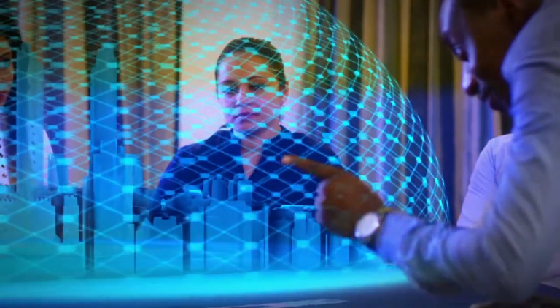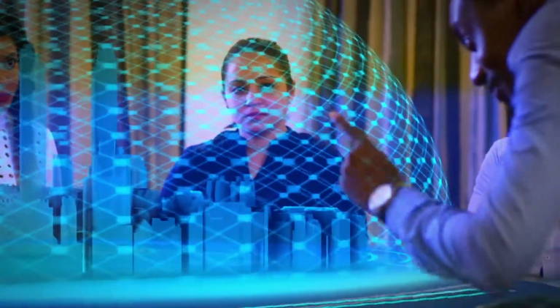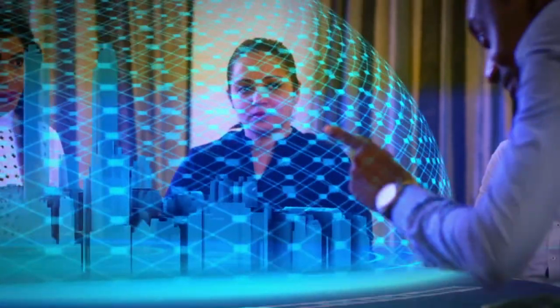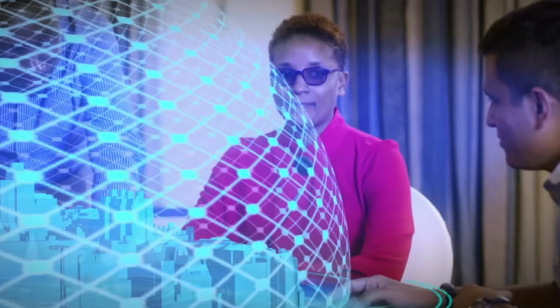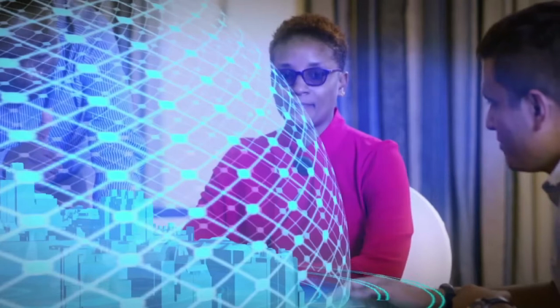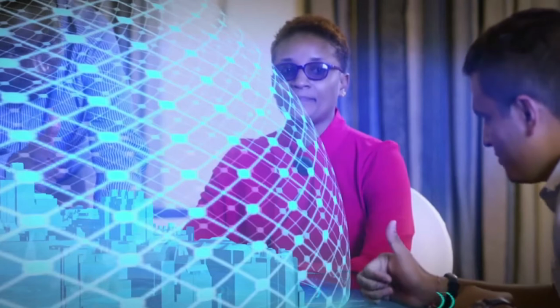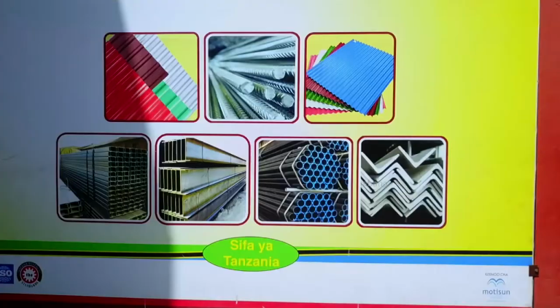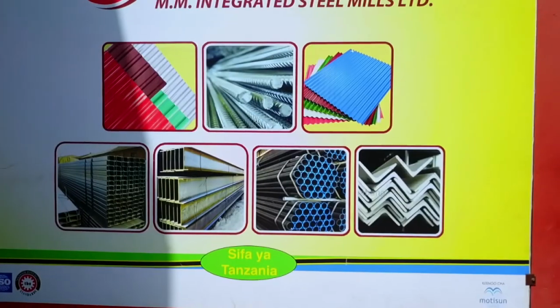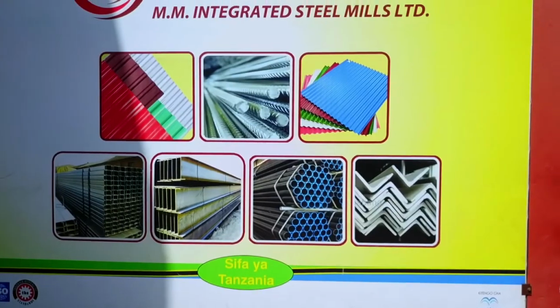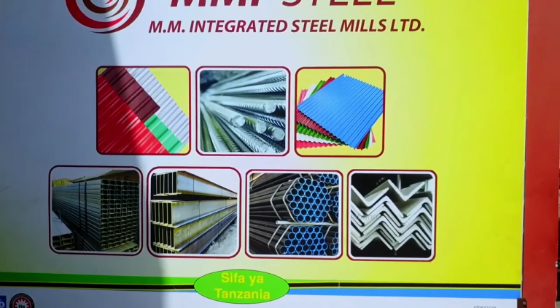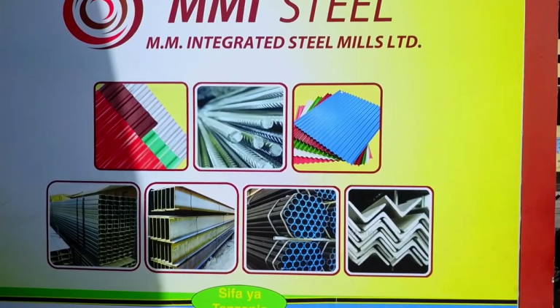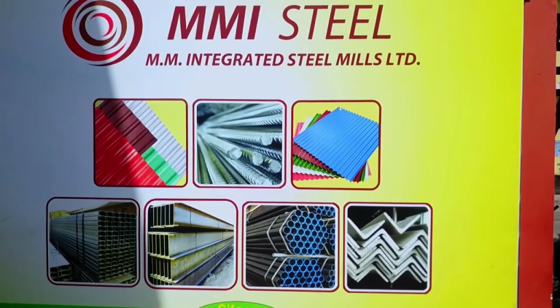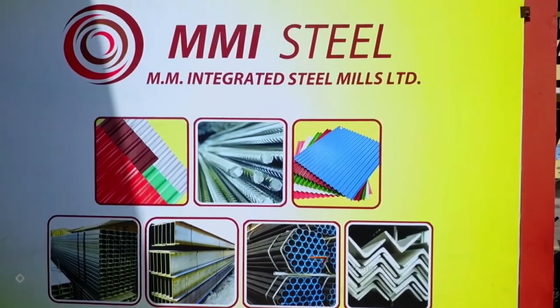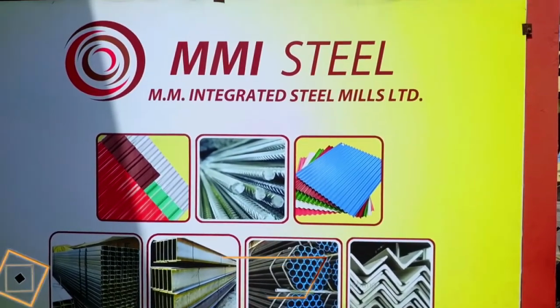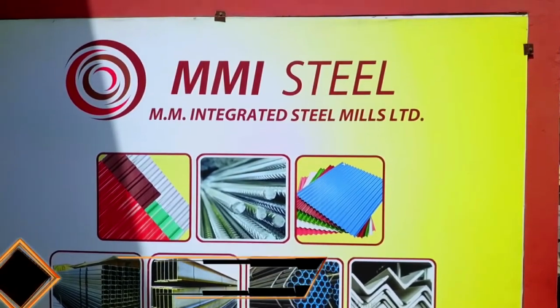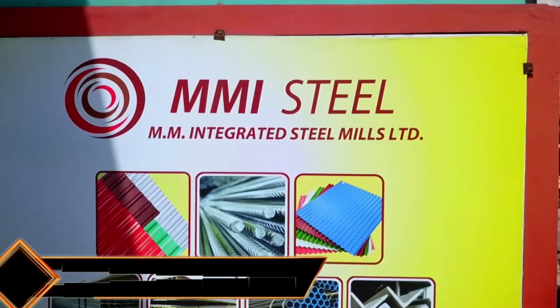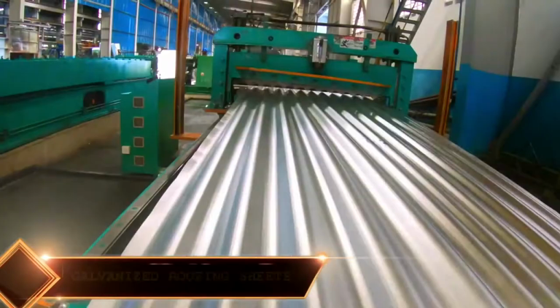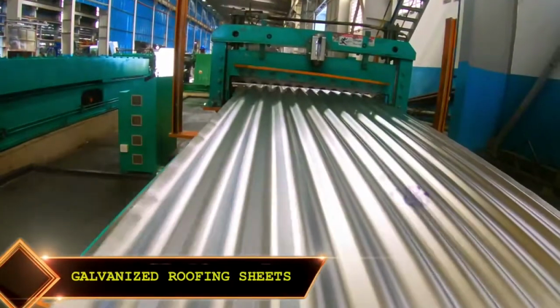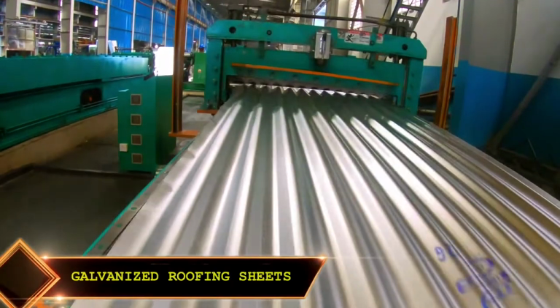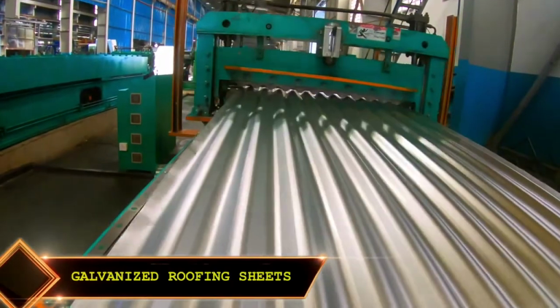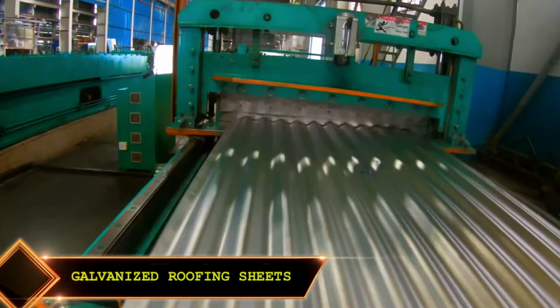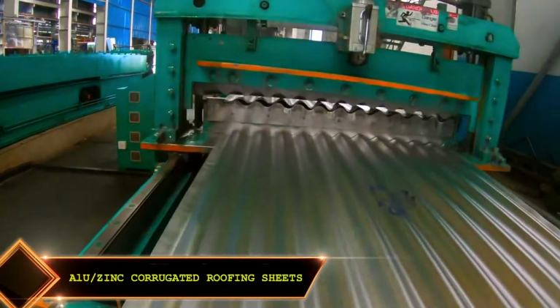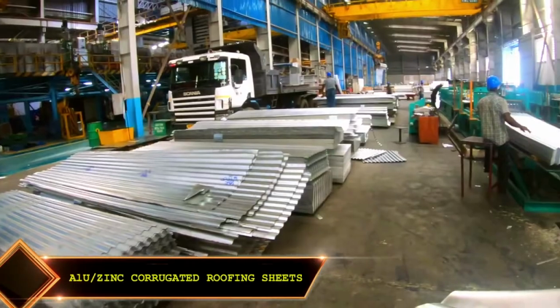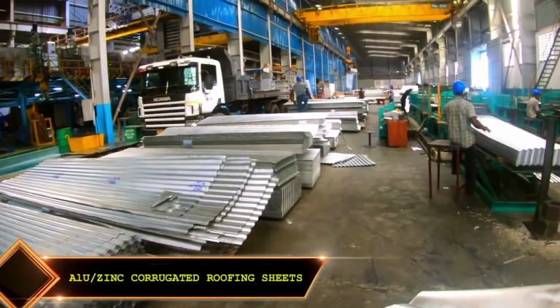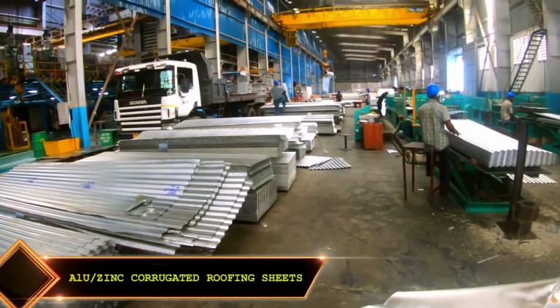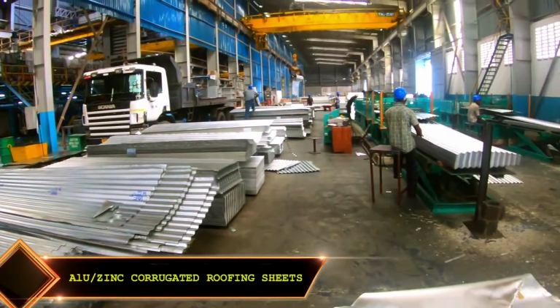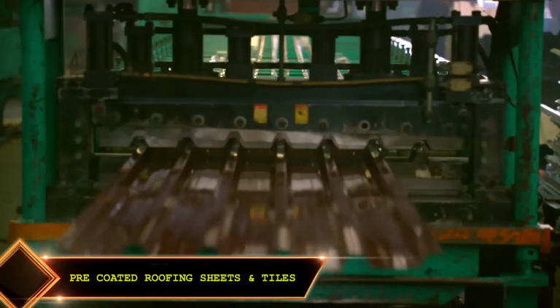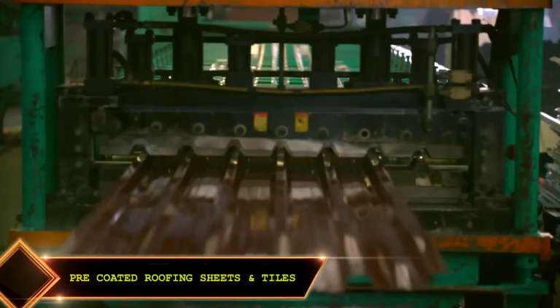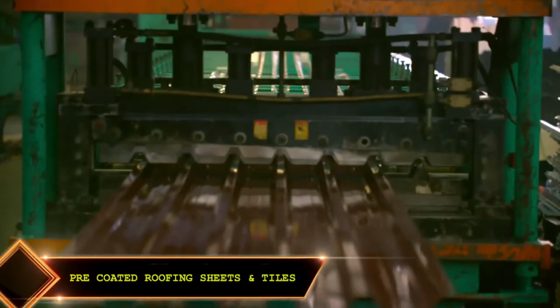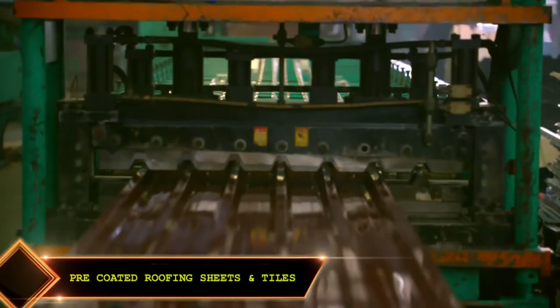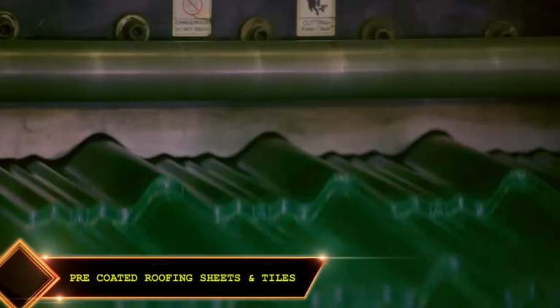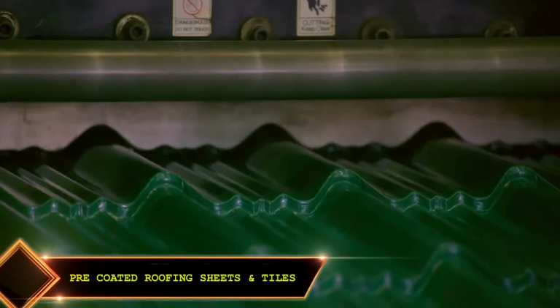MMI Steel is a valuable contributor to boosting the regional economy through sustainable business practices. Our major product portfolio includes Galvalume corrugated roofing sheets, LU-Zinc corrugated roofing sheets, and pre-painted roofing sheets and tiles.